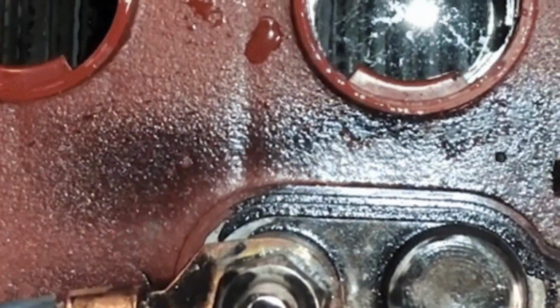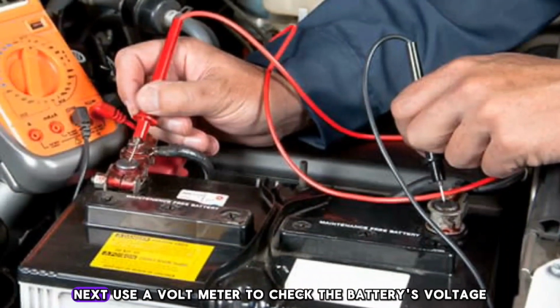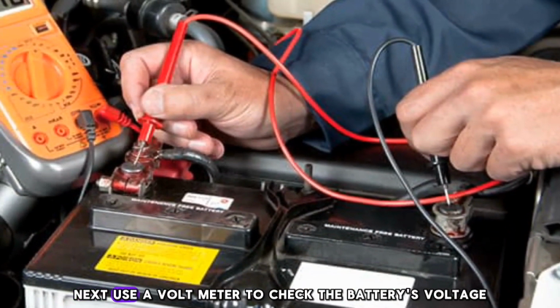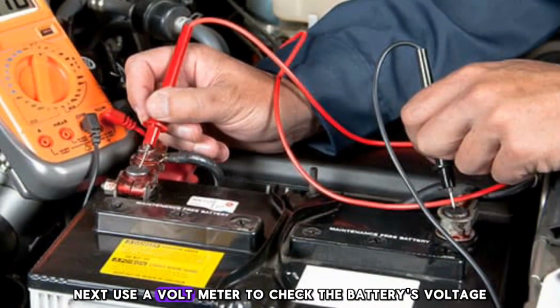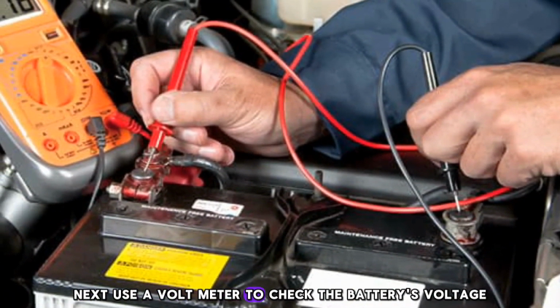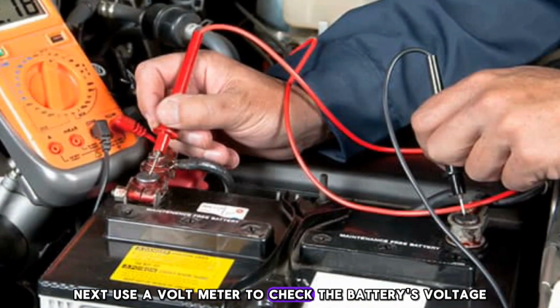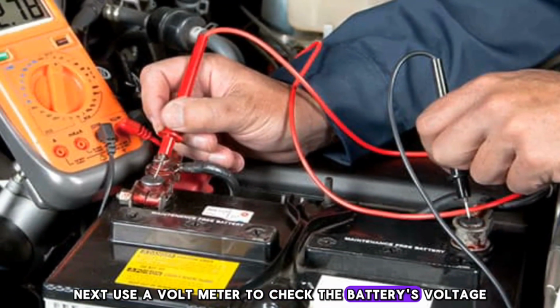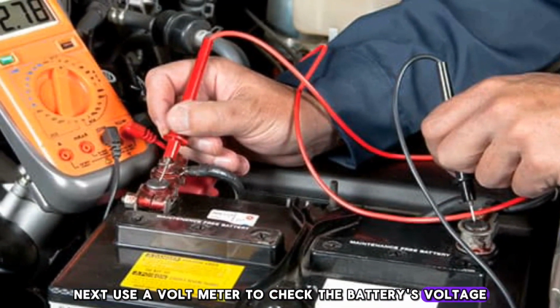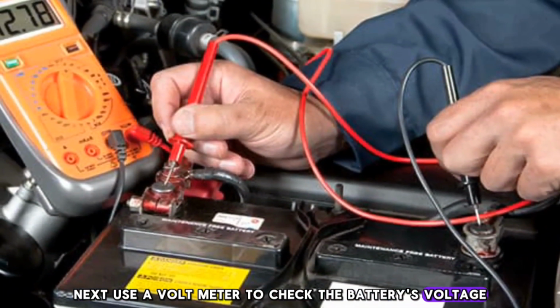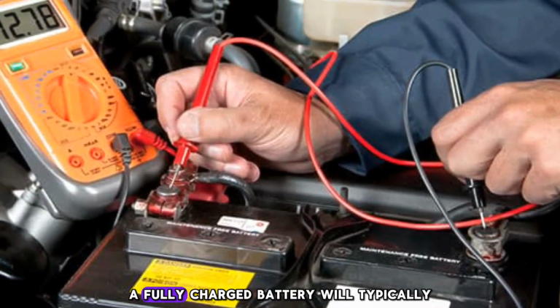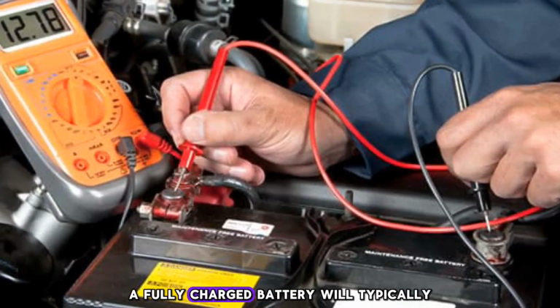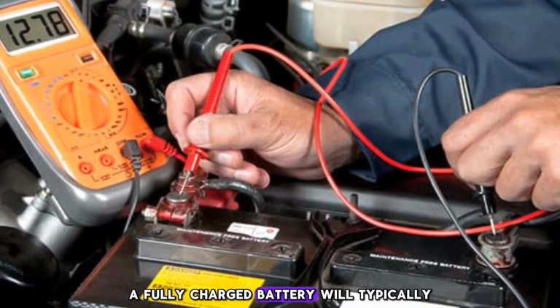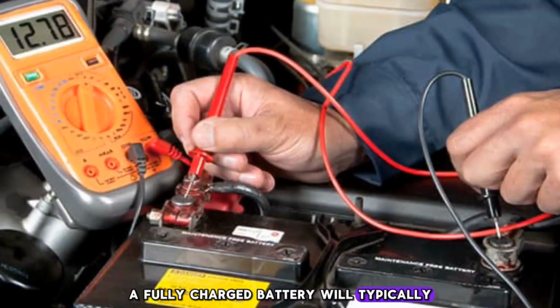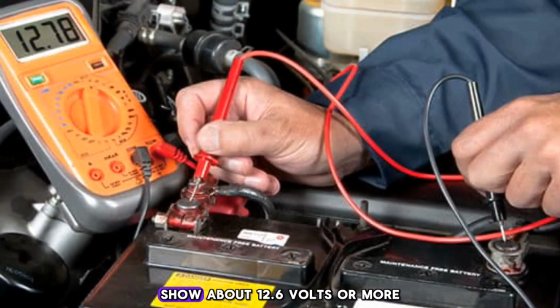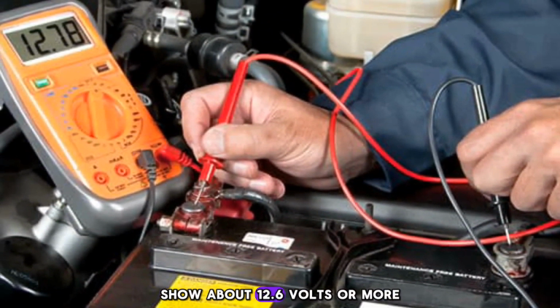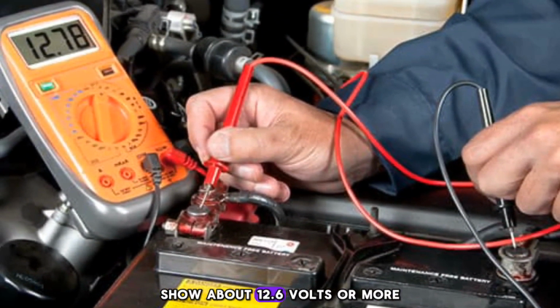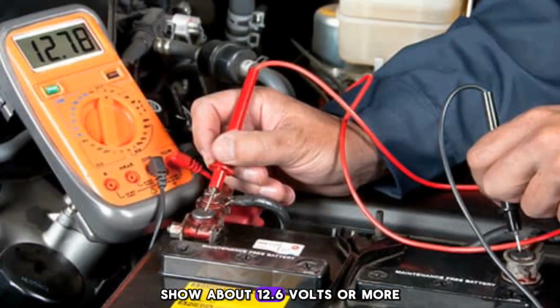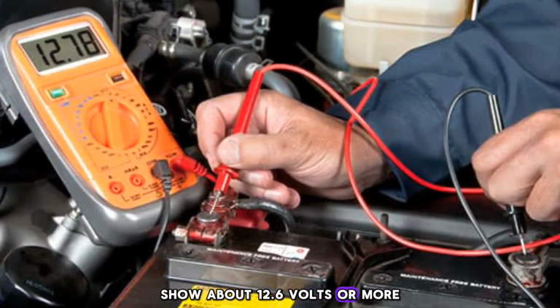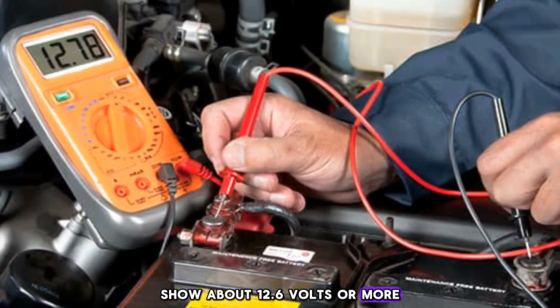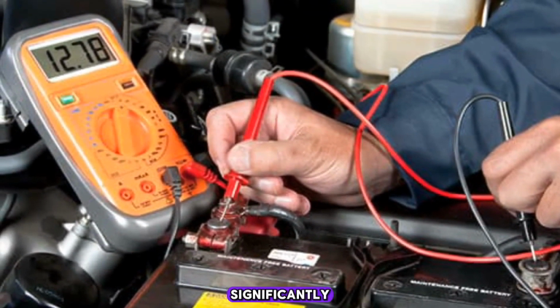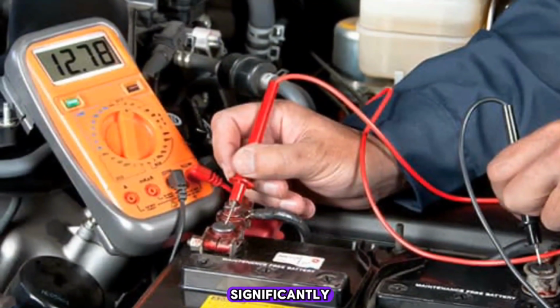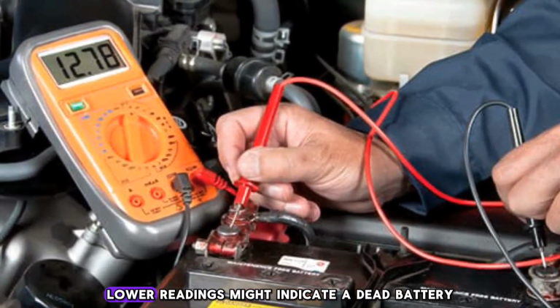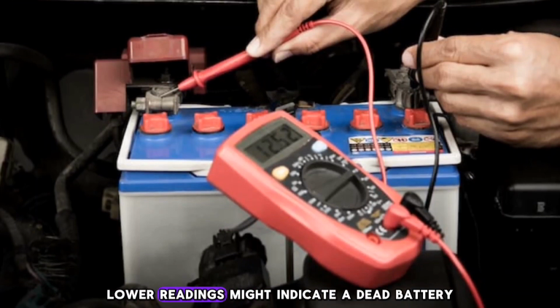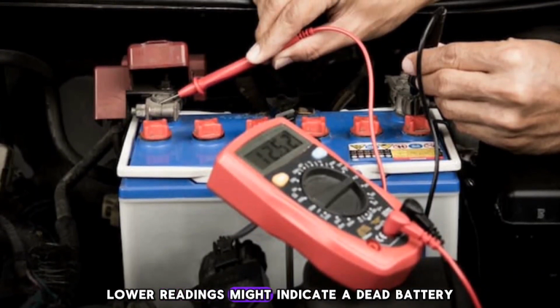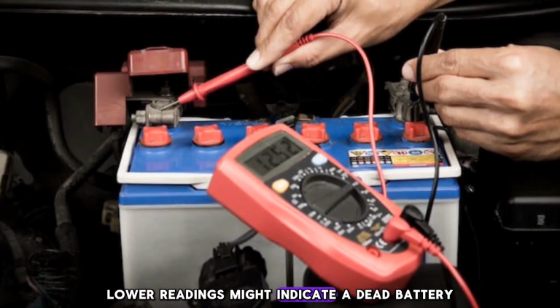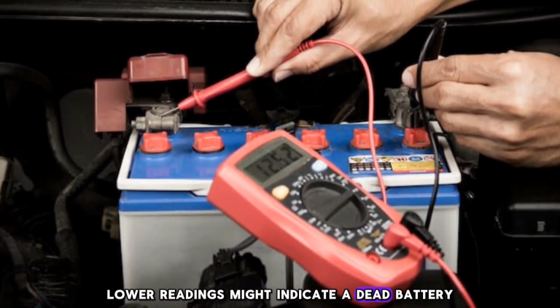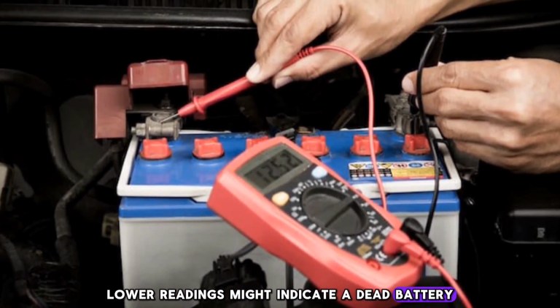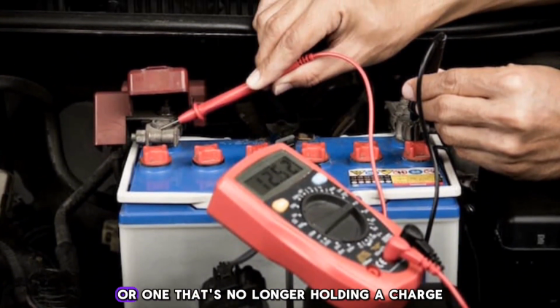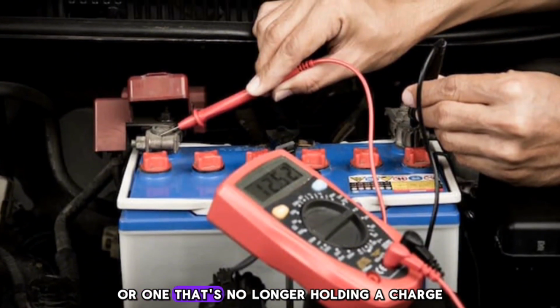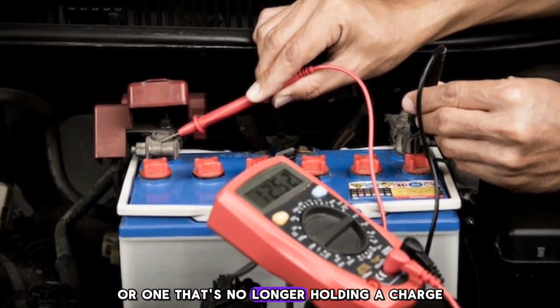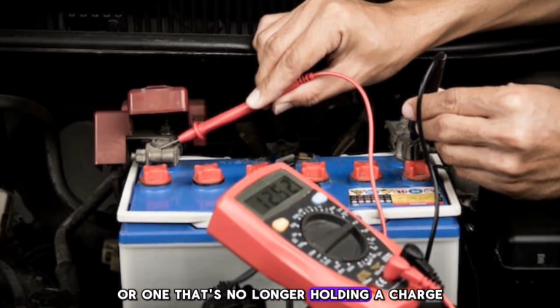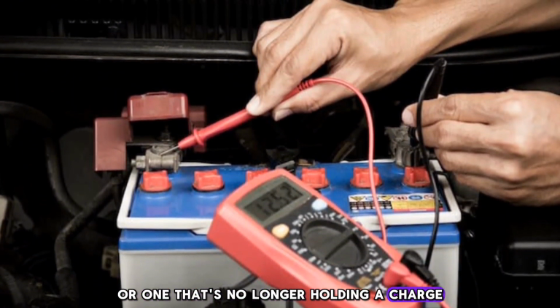Next, use a voltmeter to check the battery's voltage. A fully charged battery will typically show about 12.6 volts or more. Significantly lower readings might indicate a dead battery or one that's no longer holding a charge.